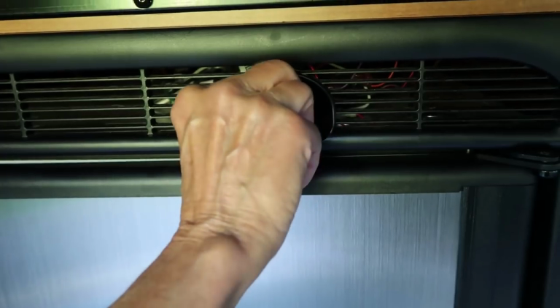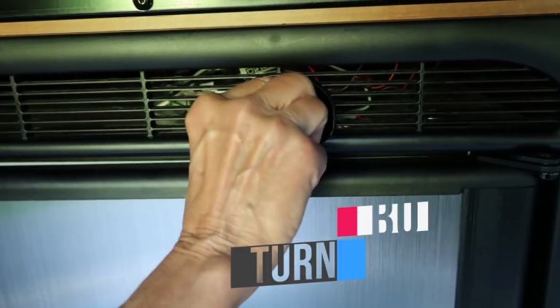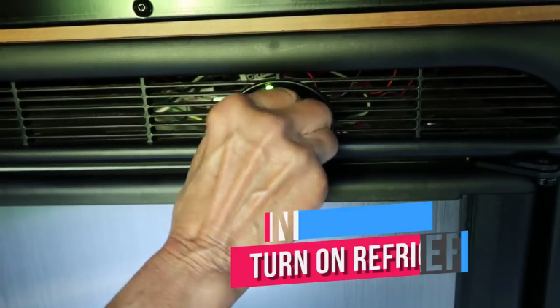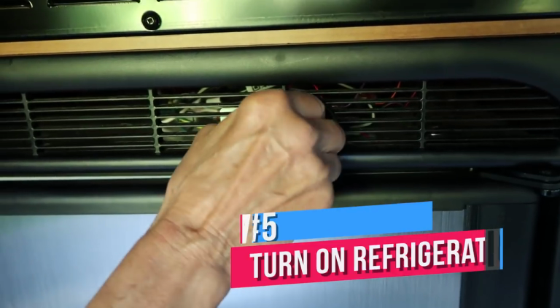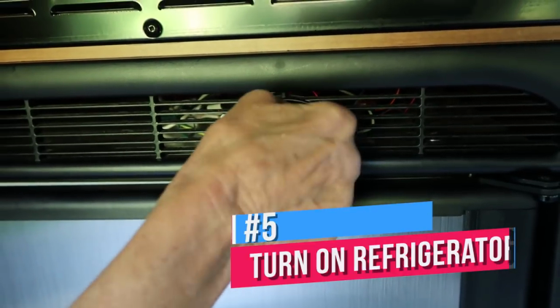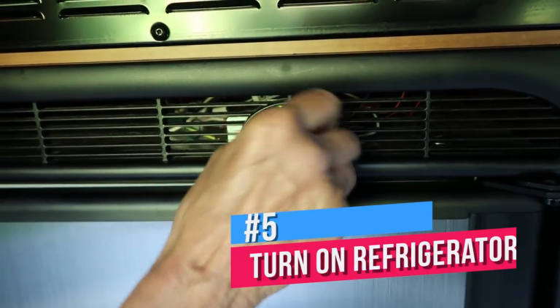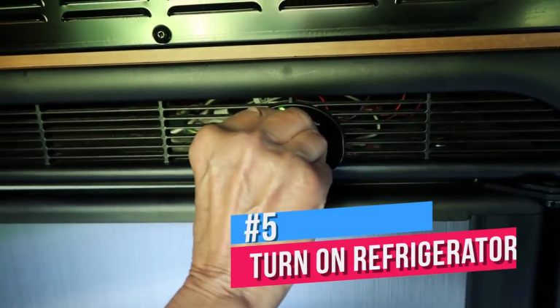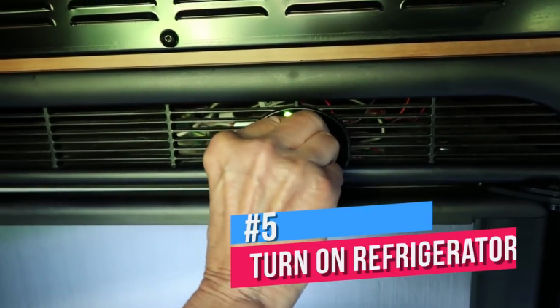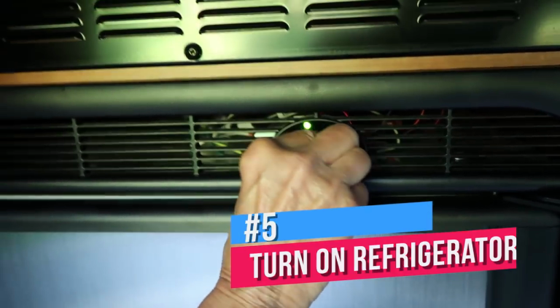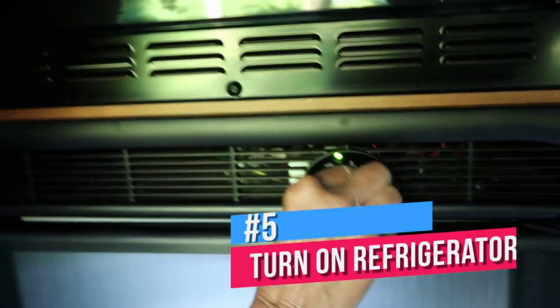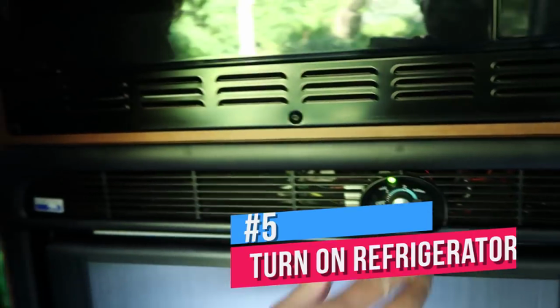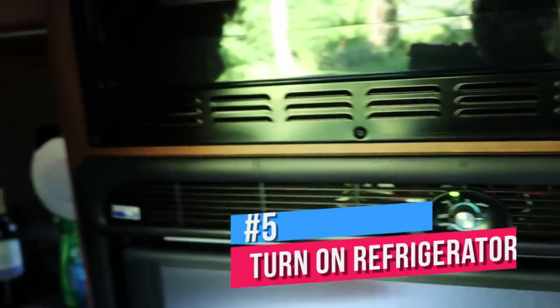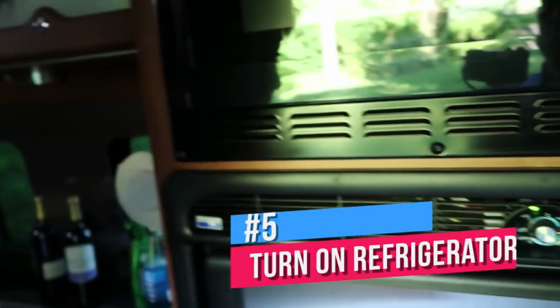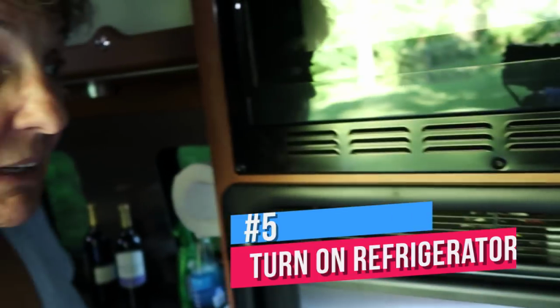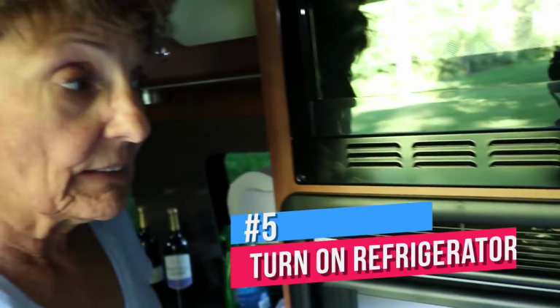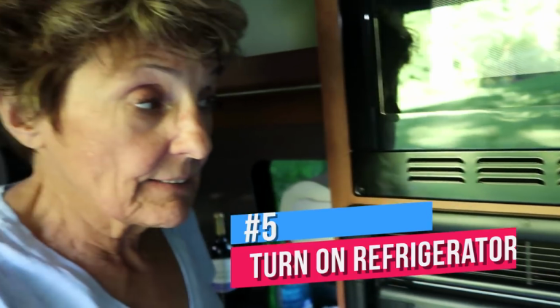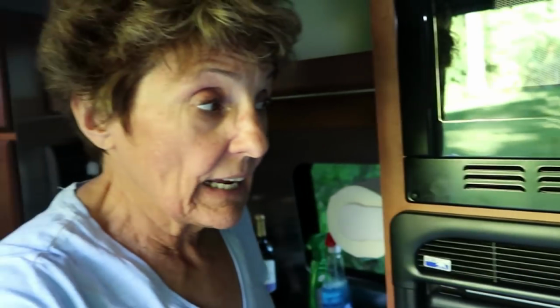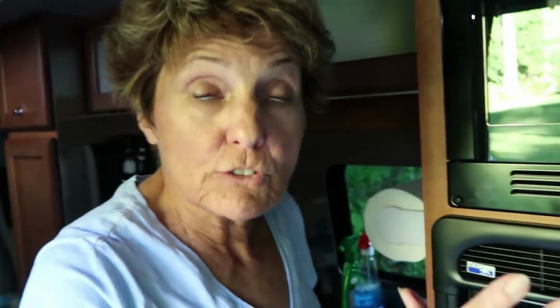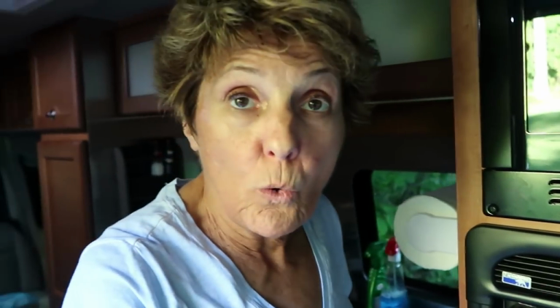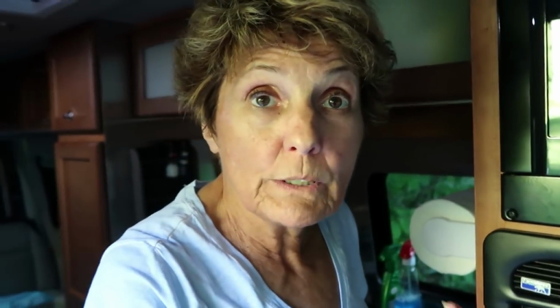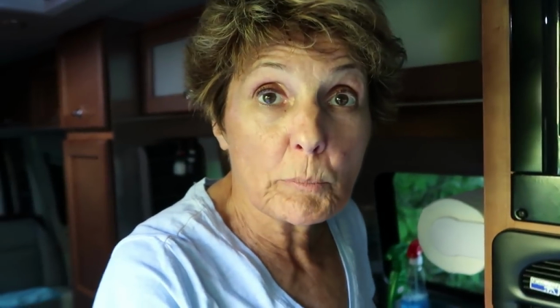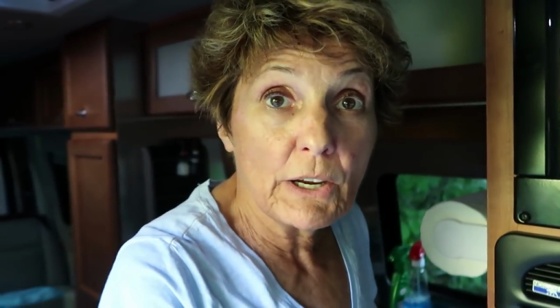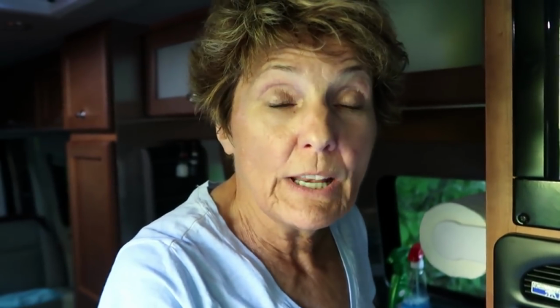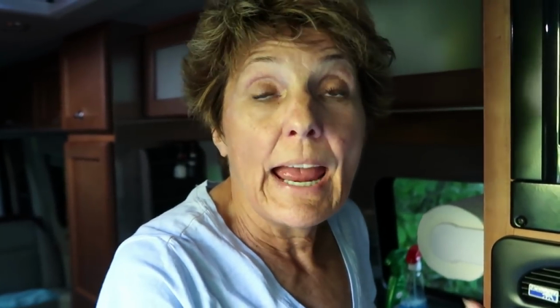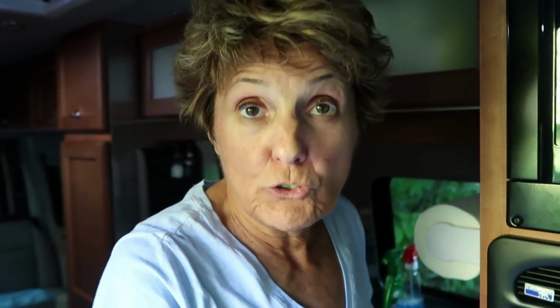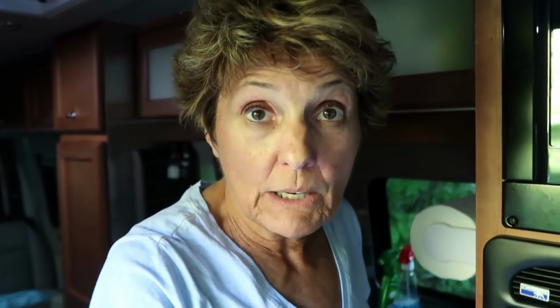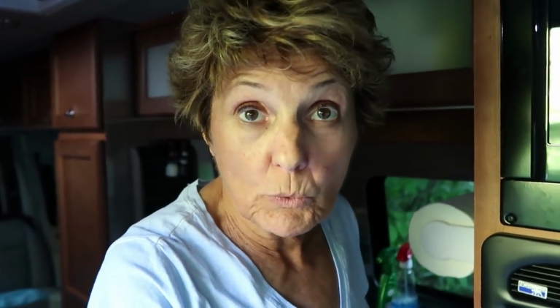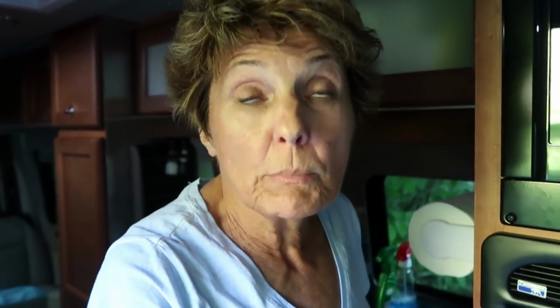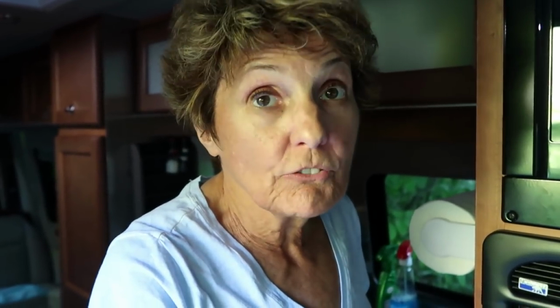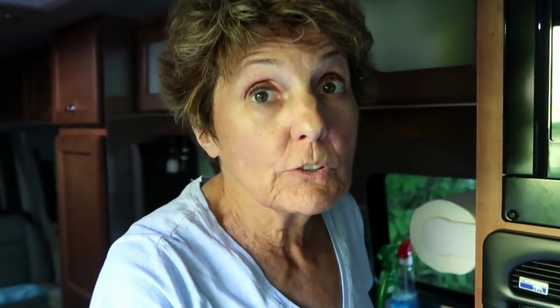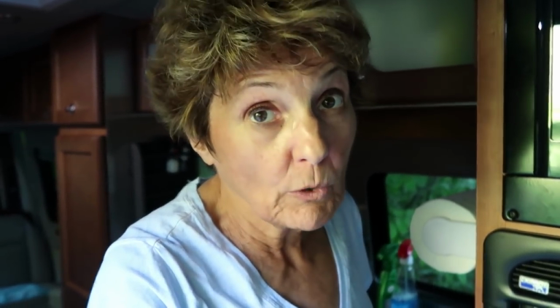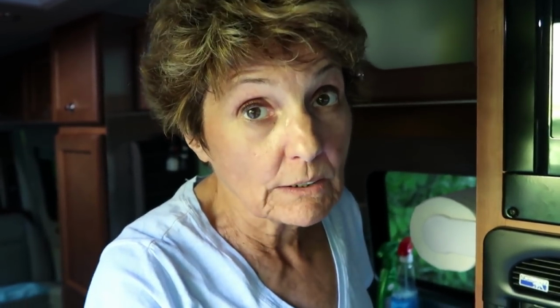Turn on the refrigerator the night before. That way the next day it's cold, it's prepared, and you don't have to worry about food spoiling.